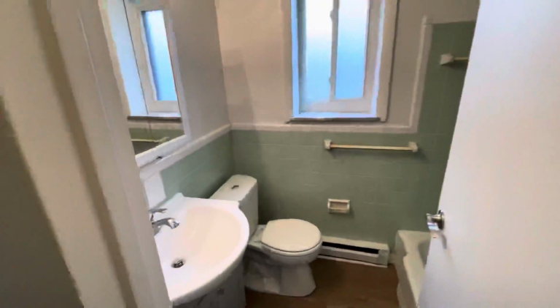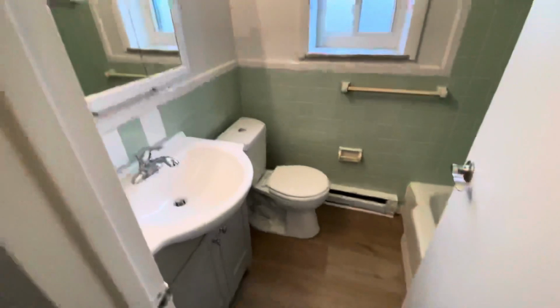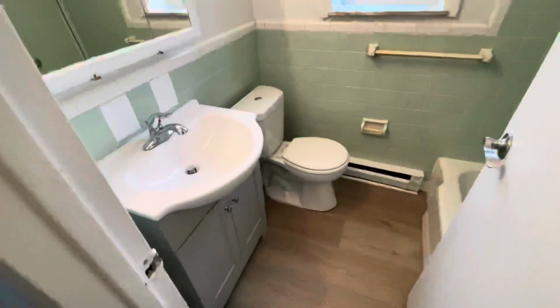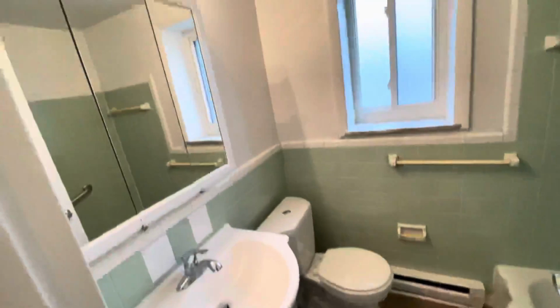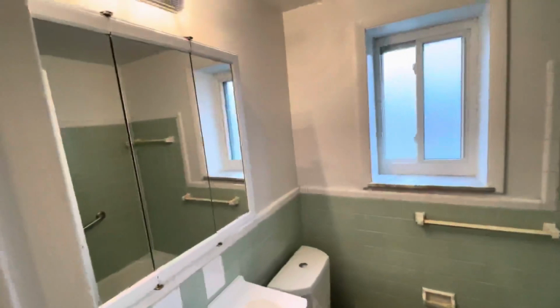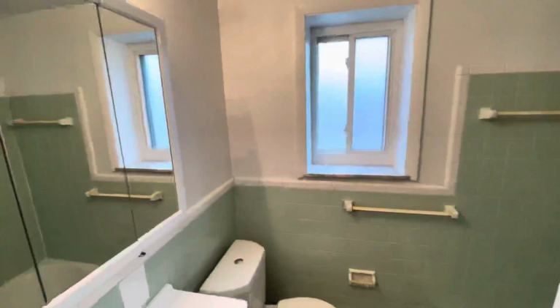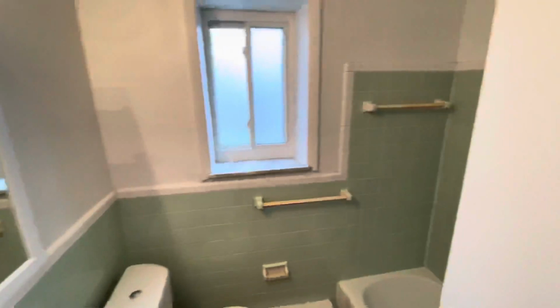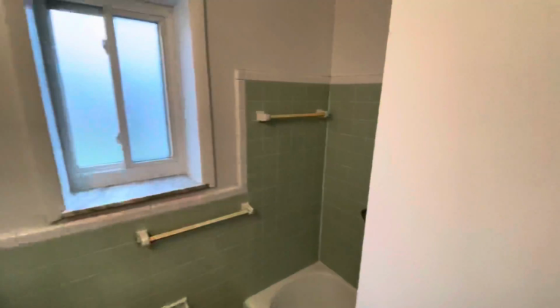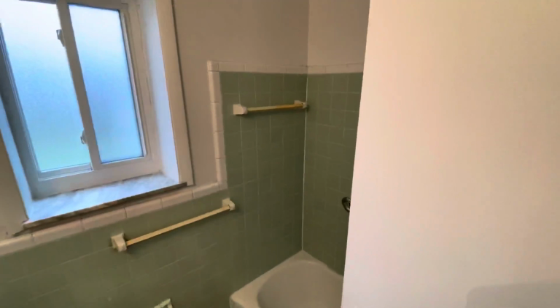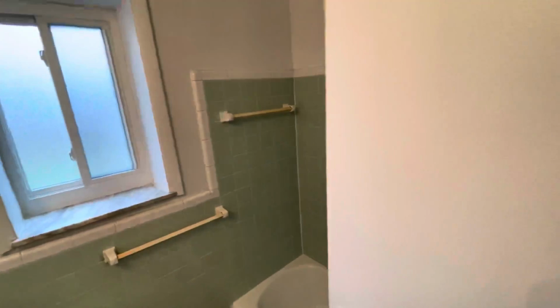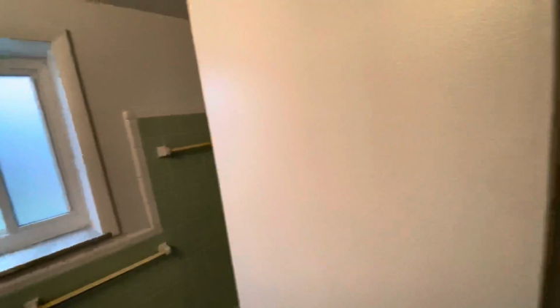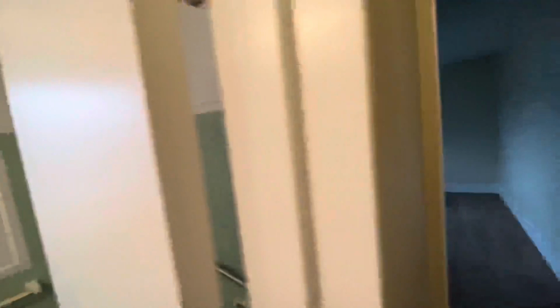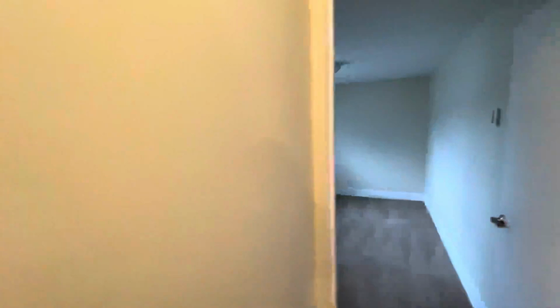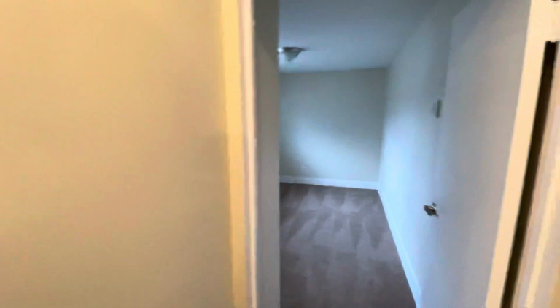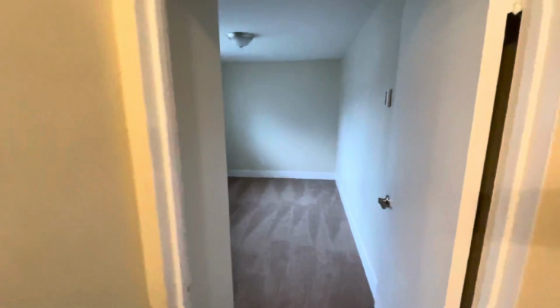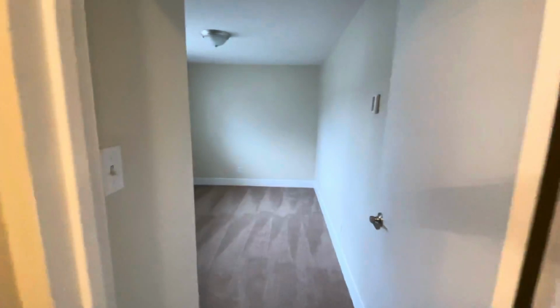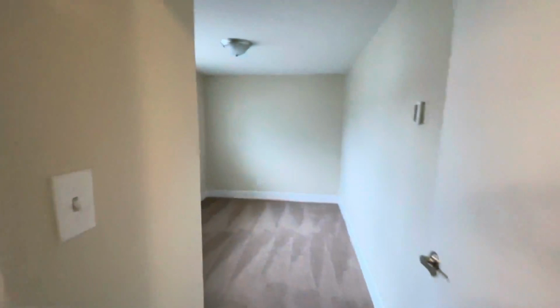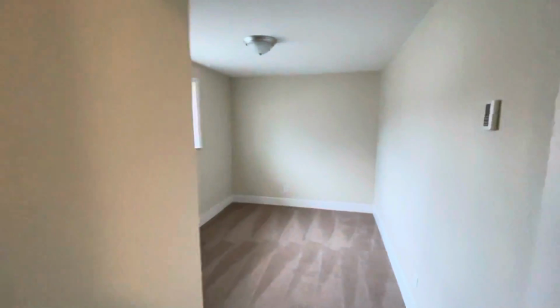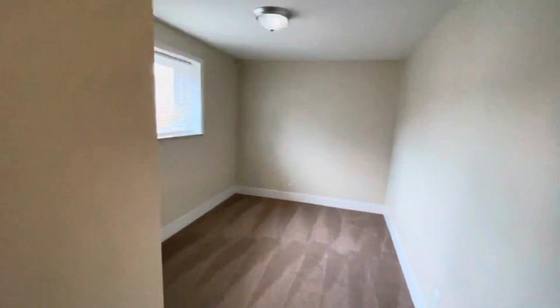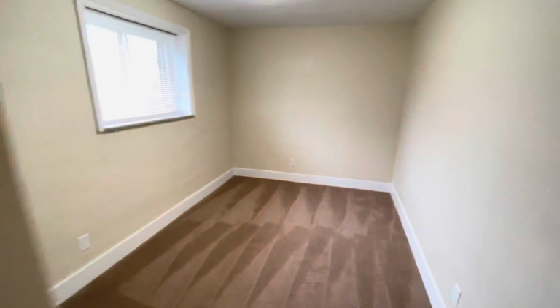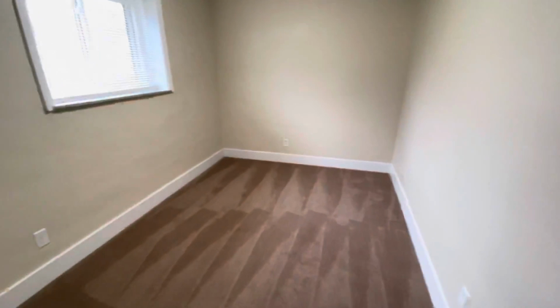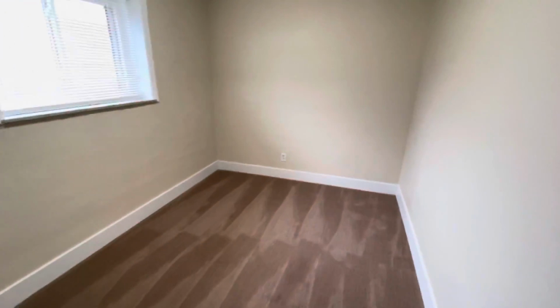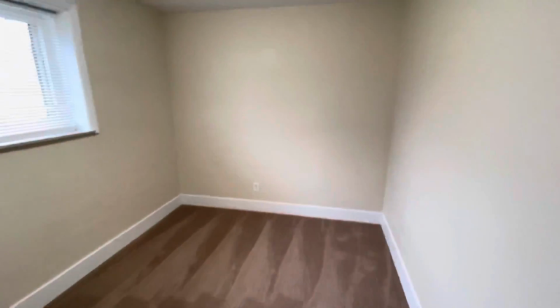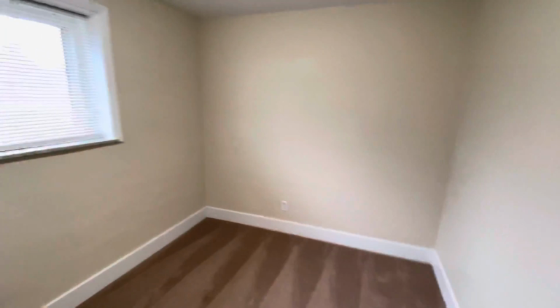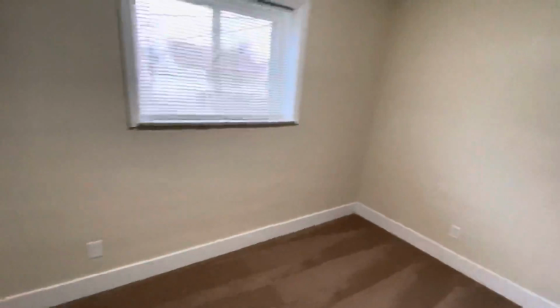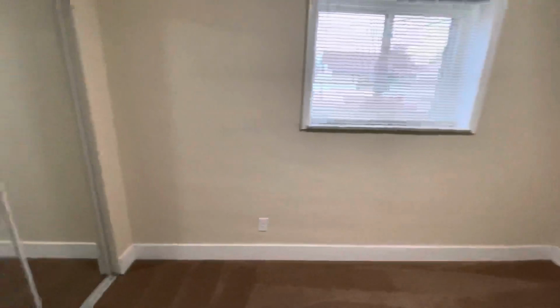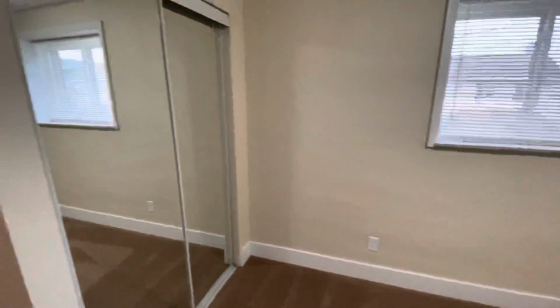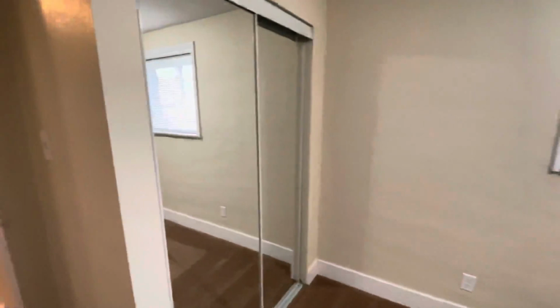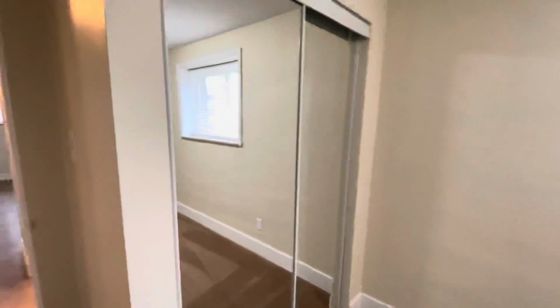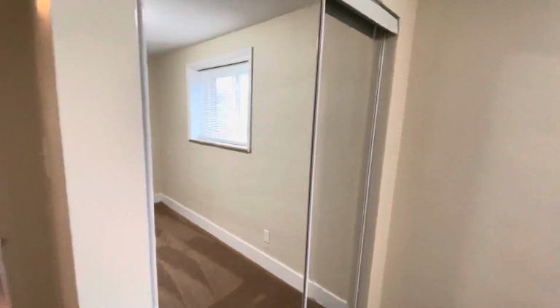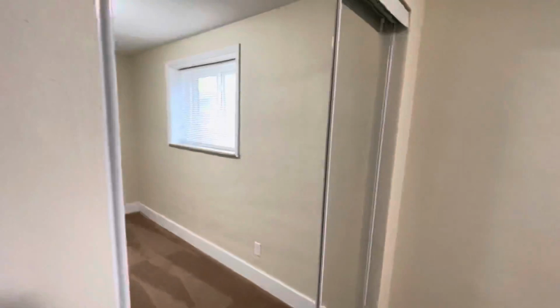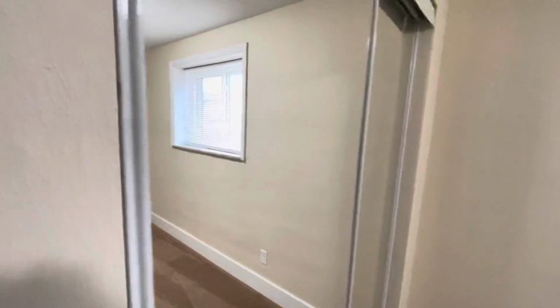Nice-size vanity, well-lit, good medicine cabinet, tub-shower combo. Bedroom one has nice glass doors for the closet.